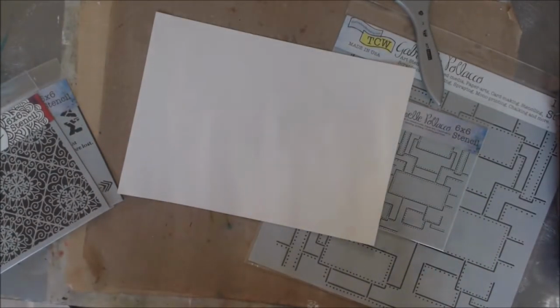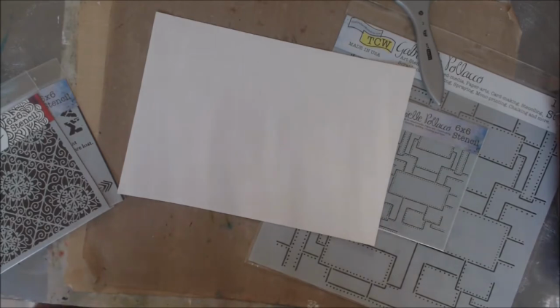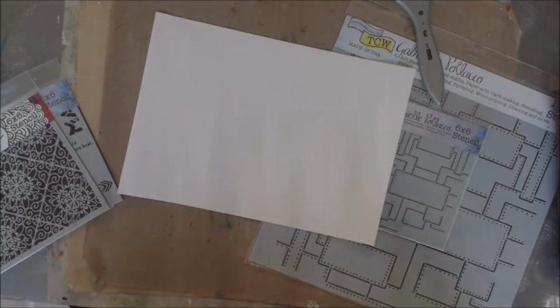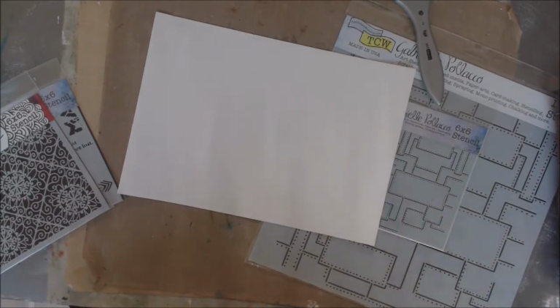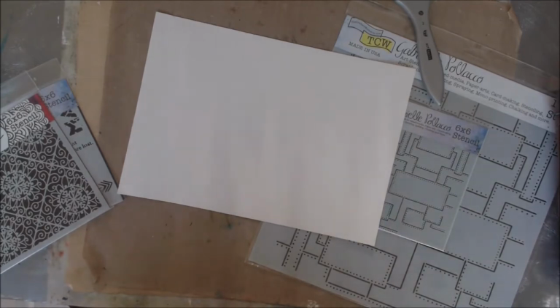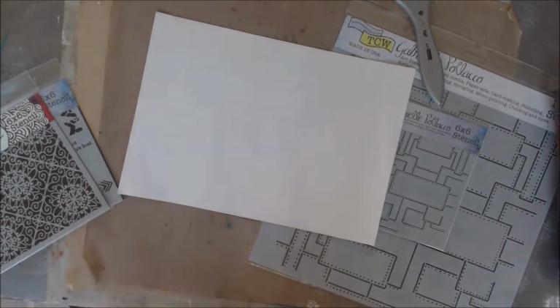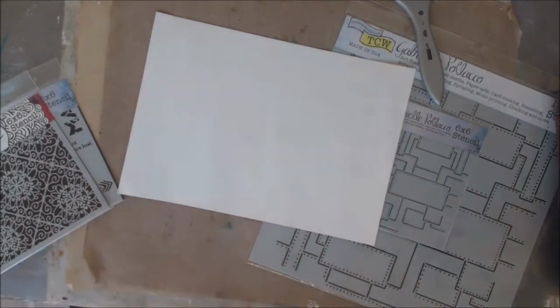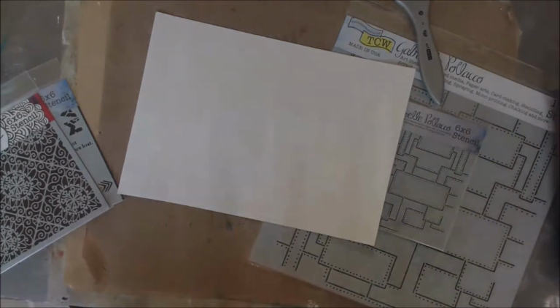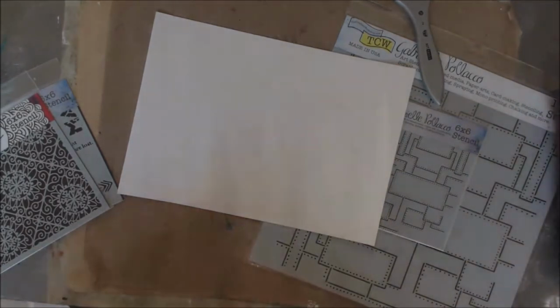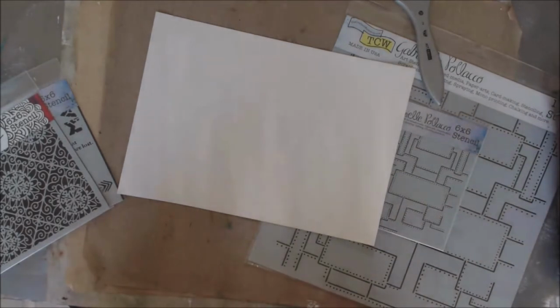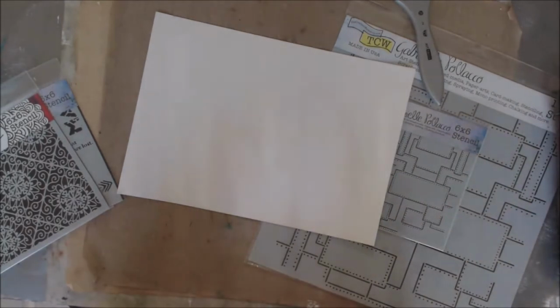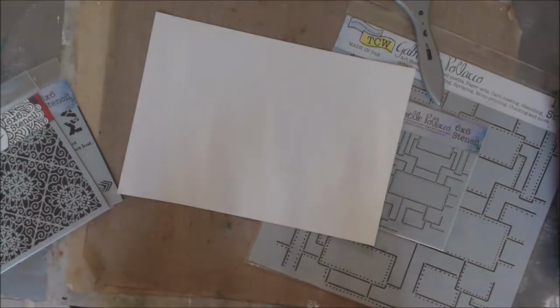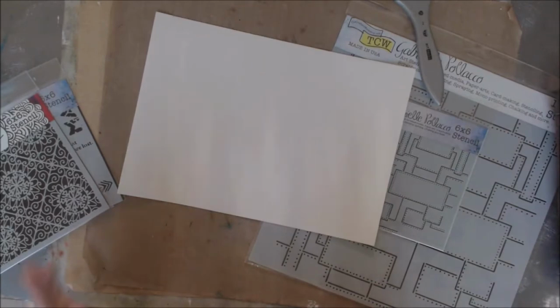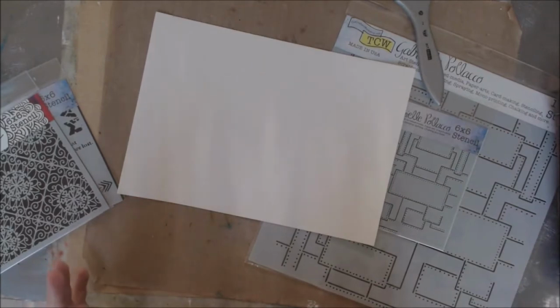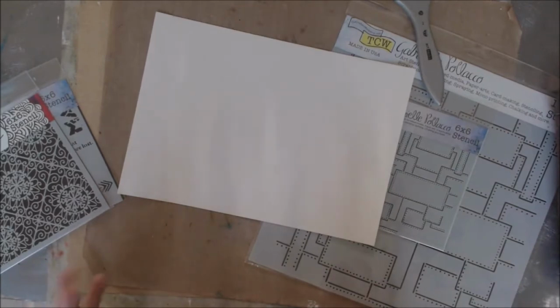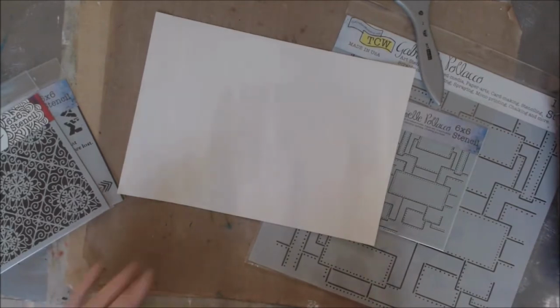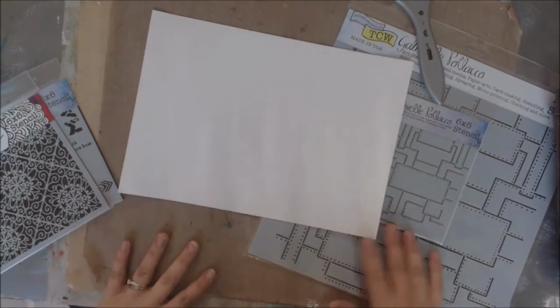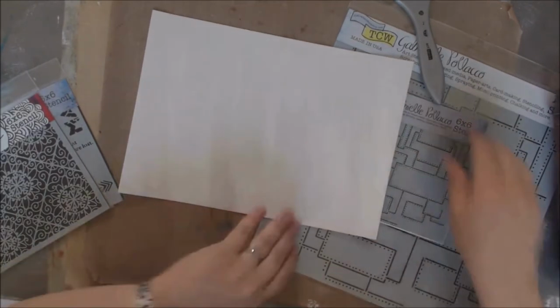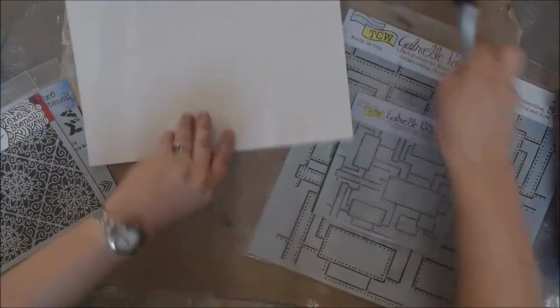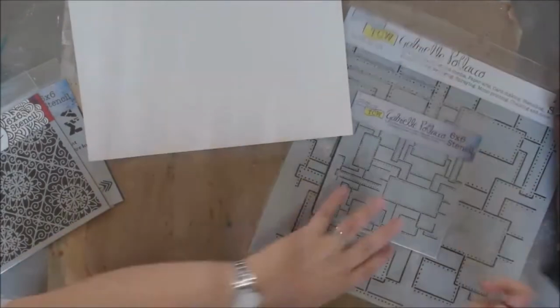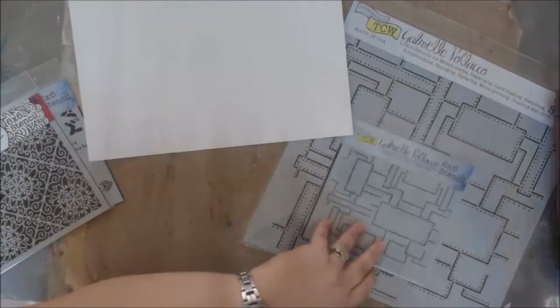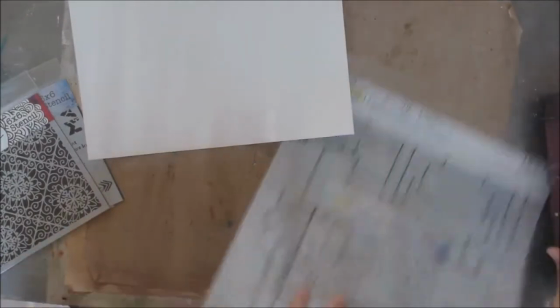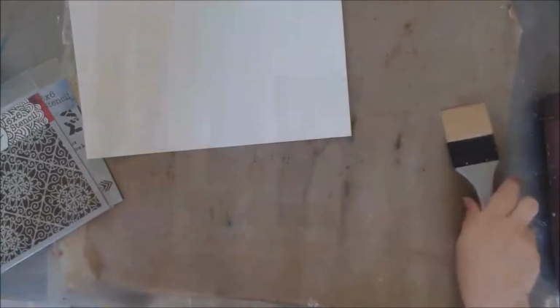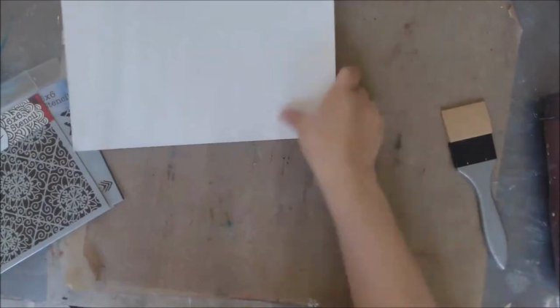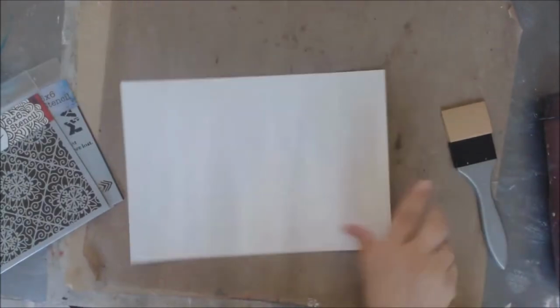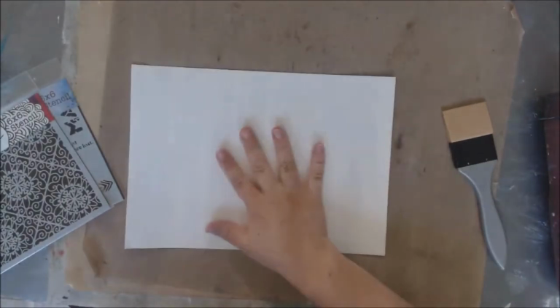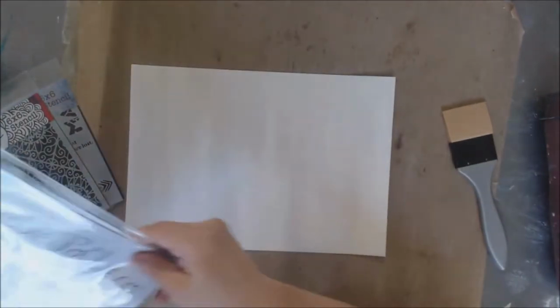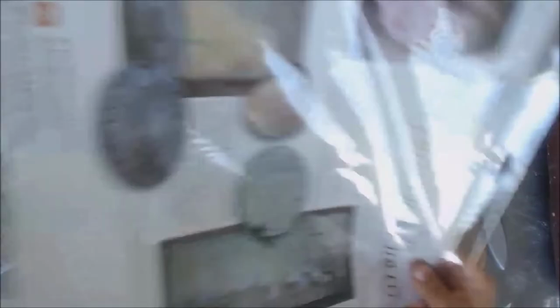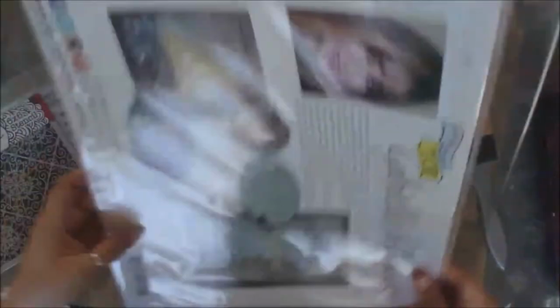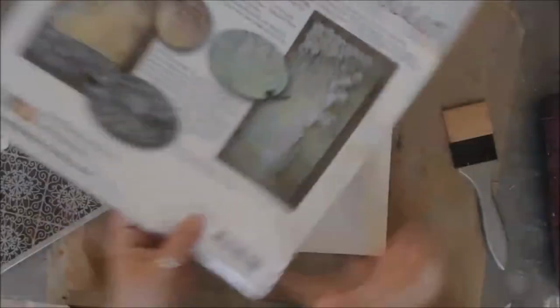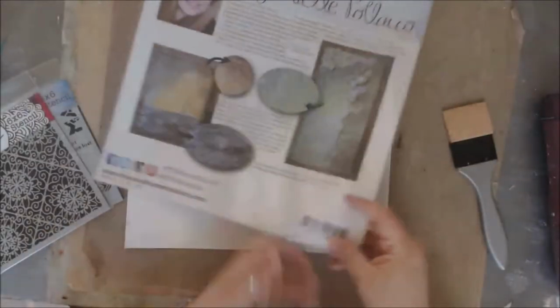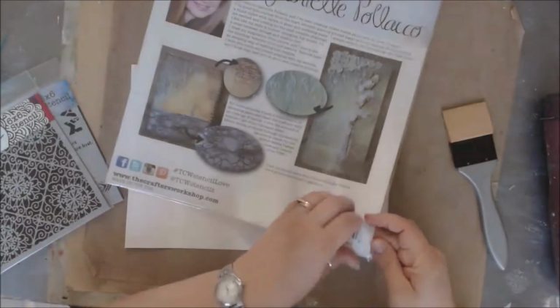I'm going to move her book off to the side — there is a flip-through with detailed pictures of everybody. This book has made its rounds for the past couple of years and there are some really pretty designs in there. First step is I'm going to start with my watercolor paper and my large stencil.